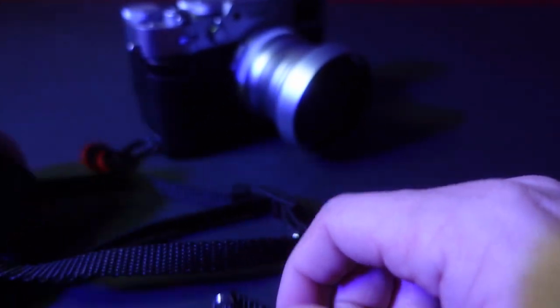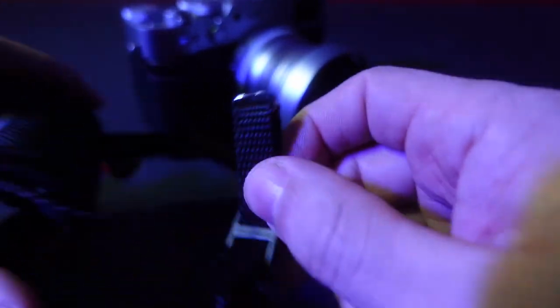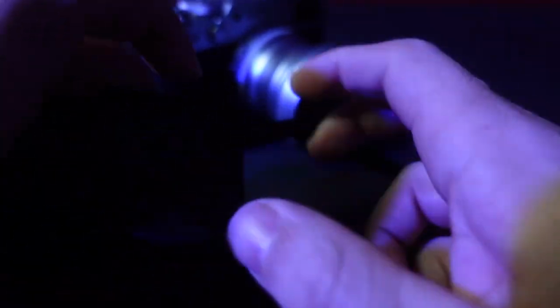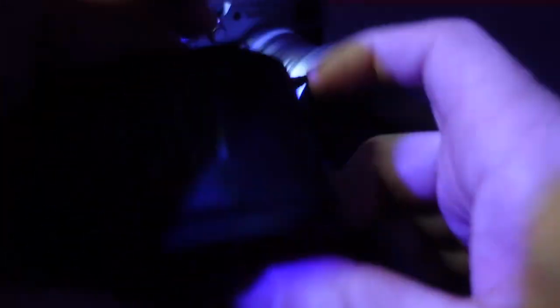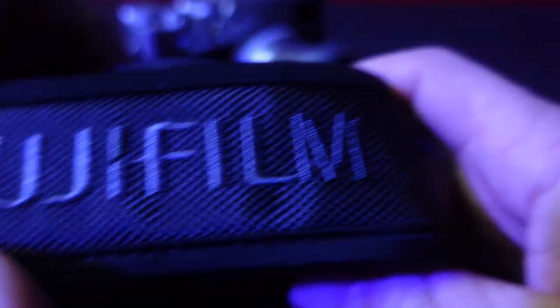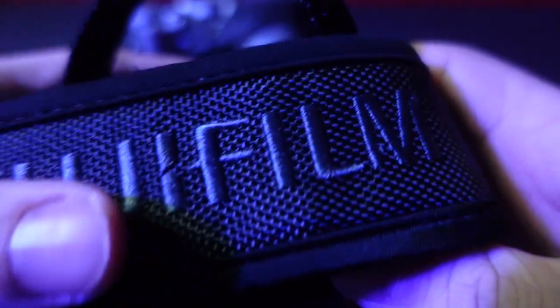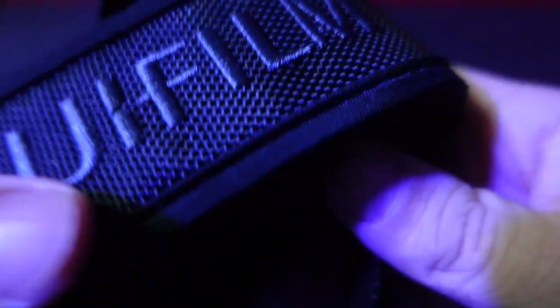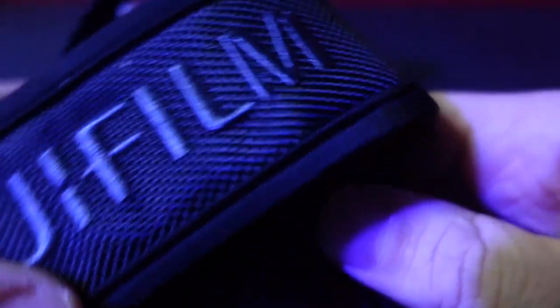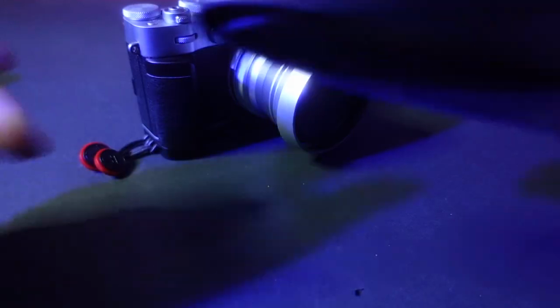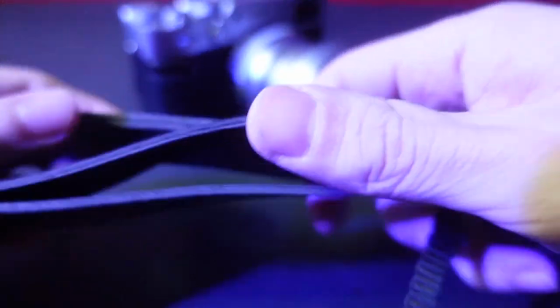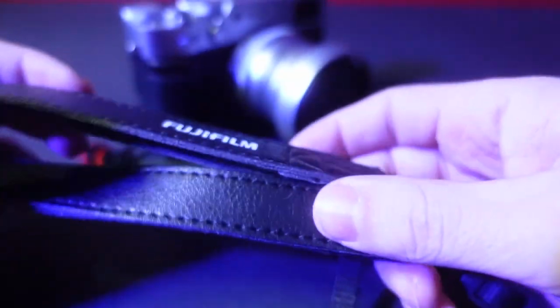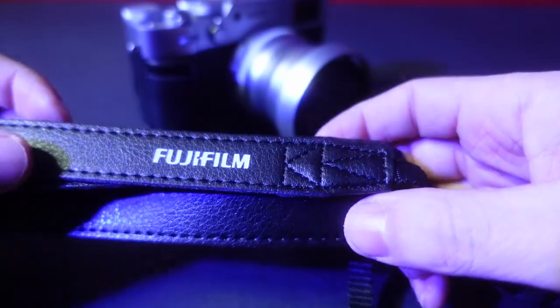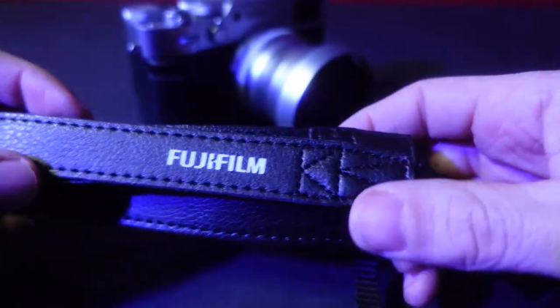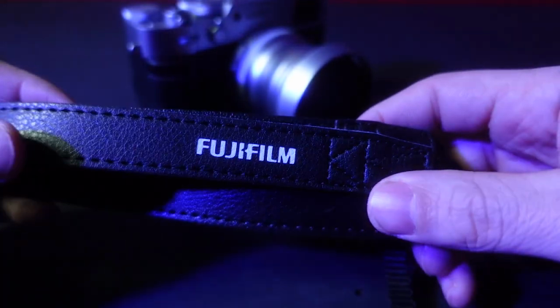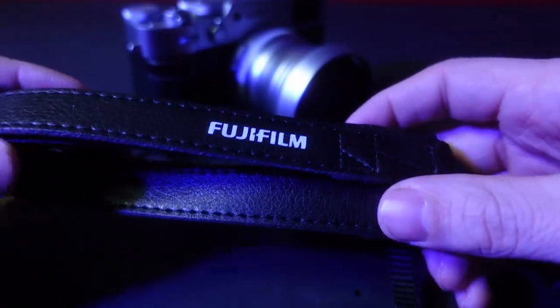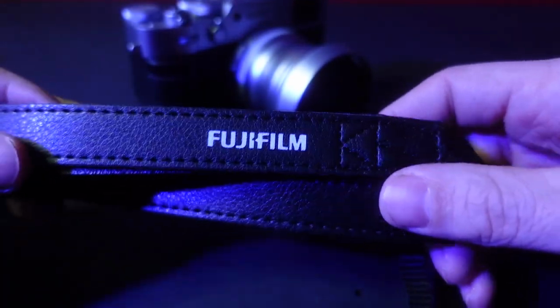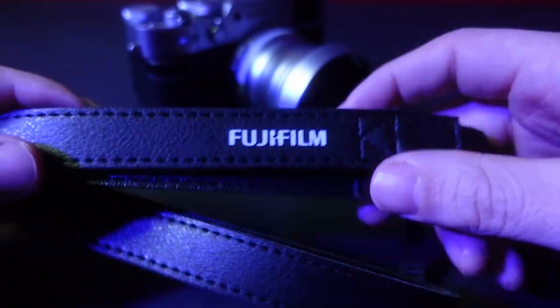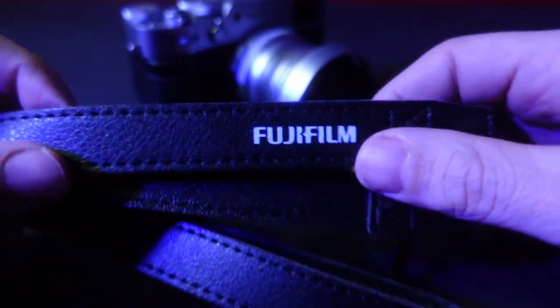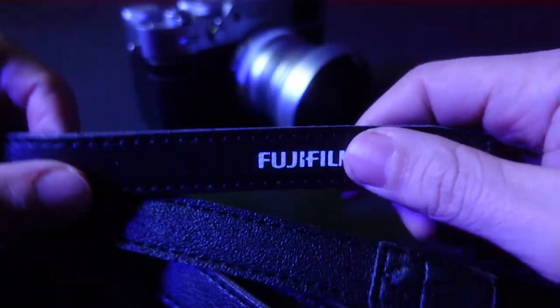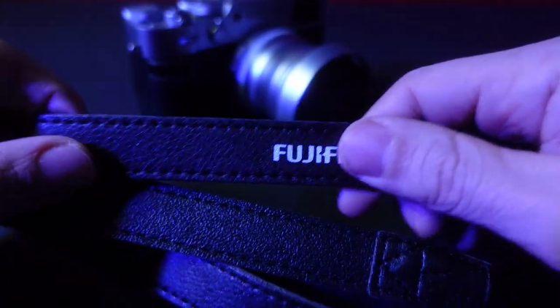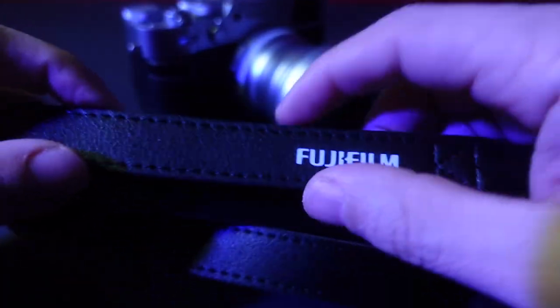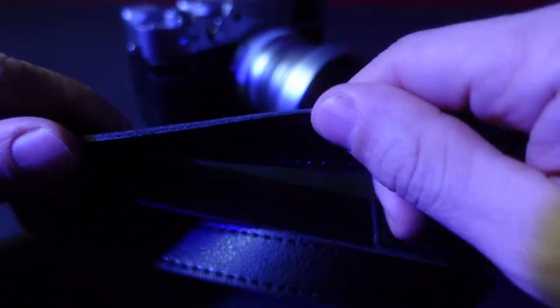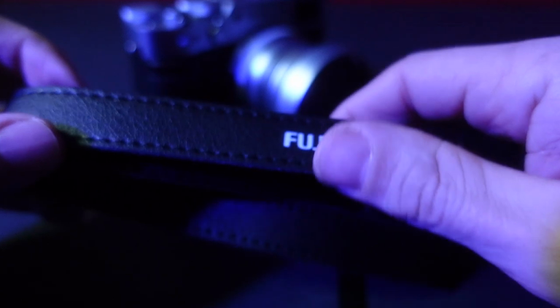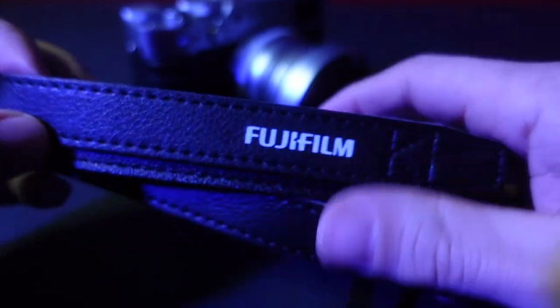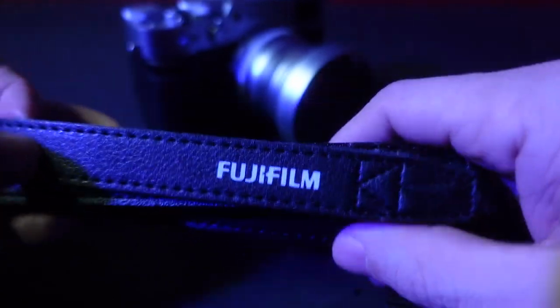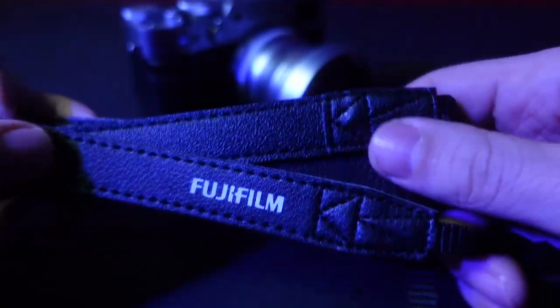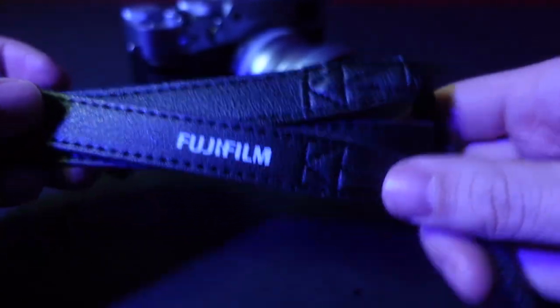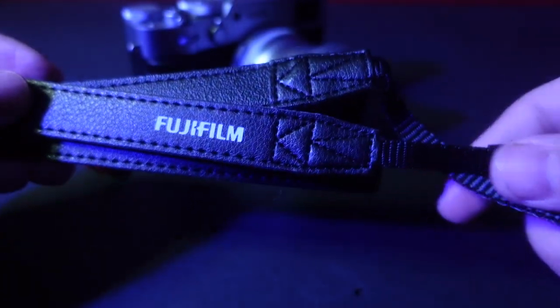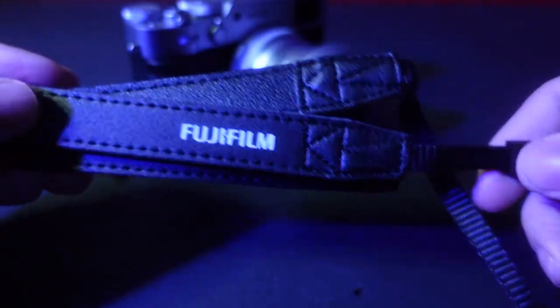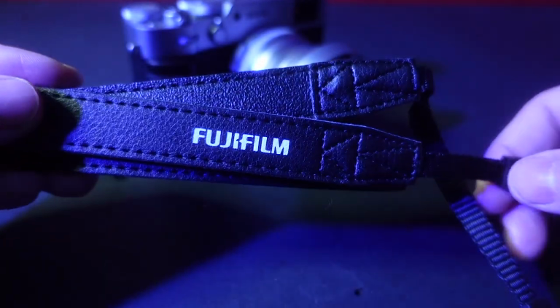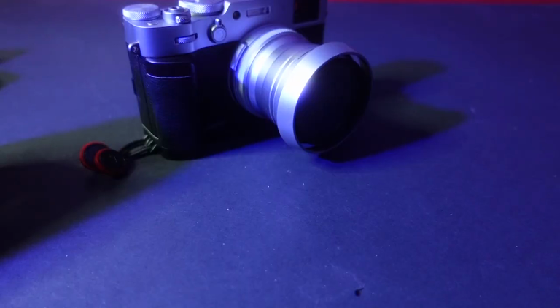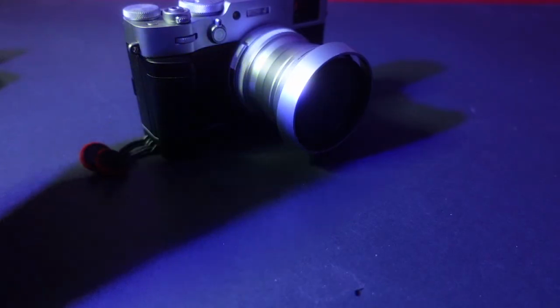This is the strap that came with the X100V. I haven't used it yet, but it's real nice — just thin and simple. I'll definitely be using this one too.